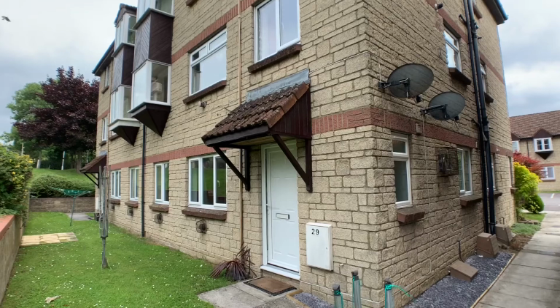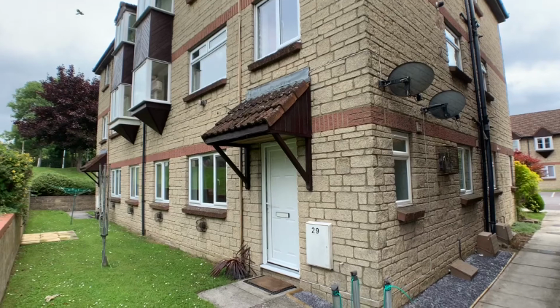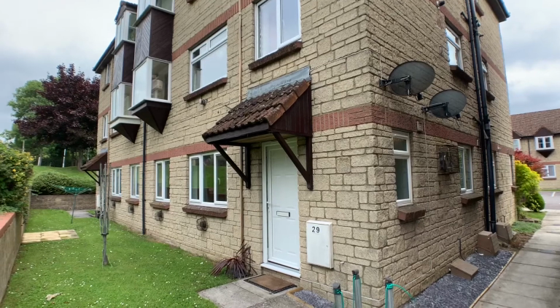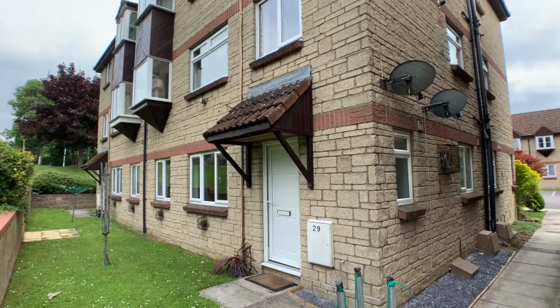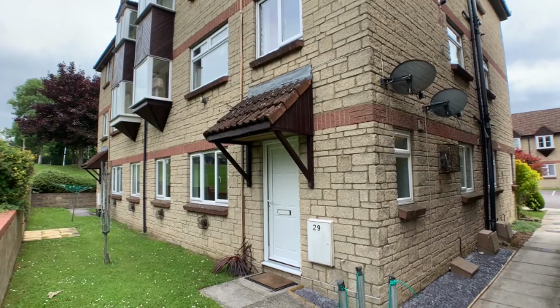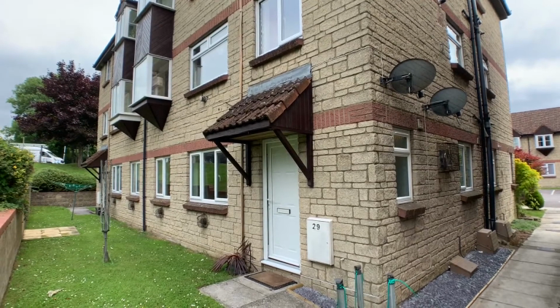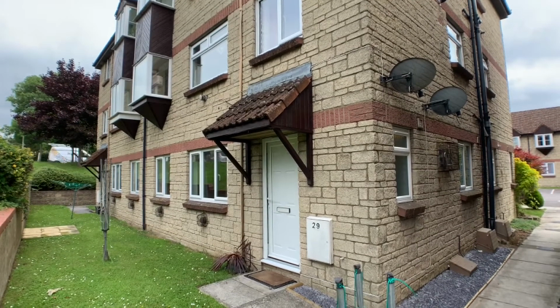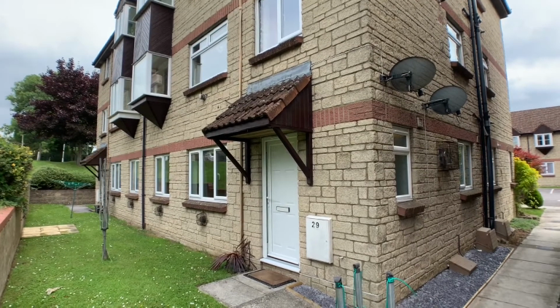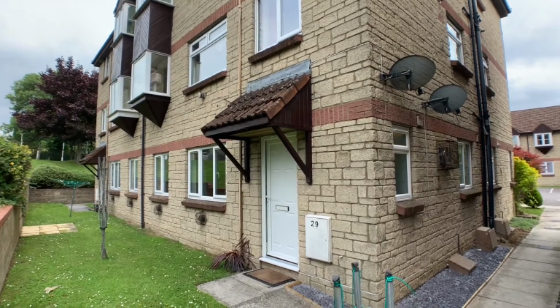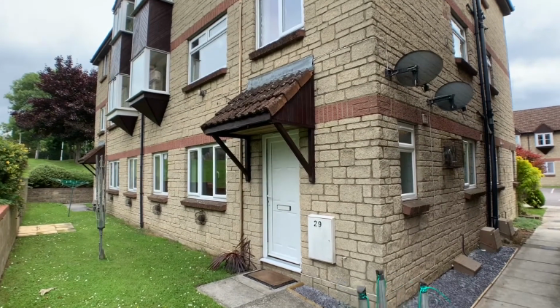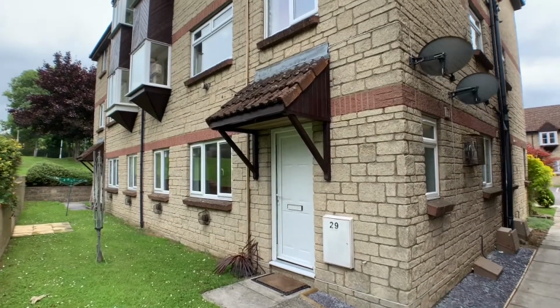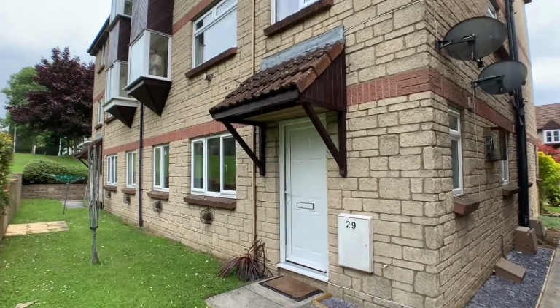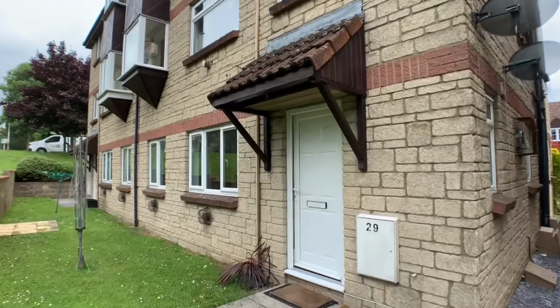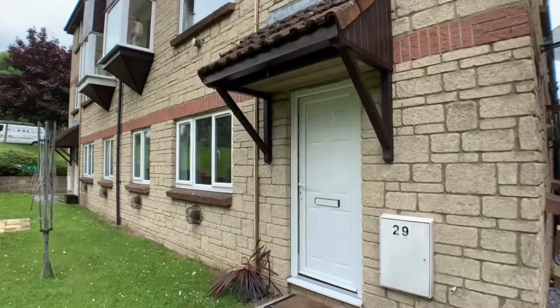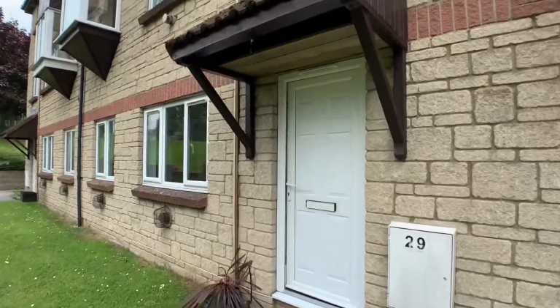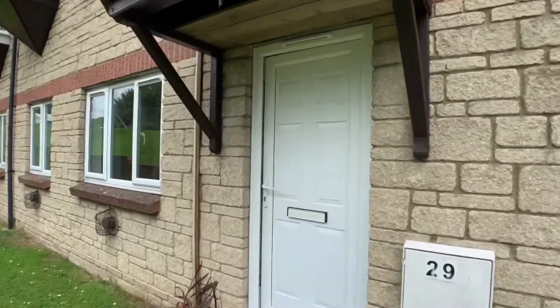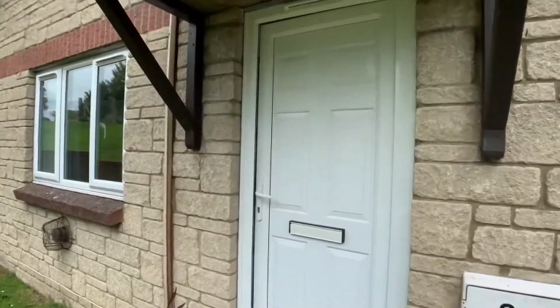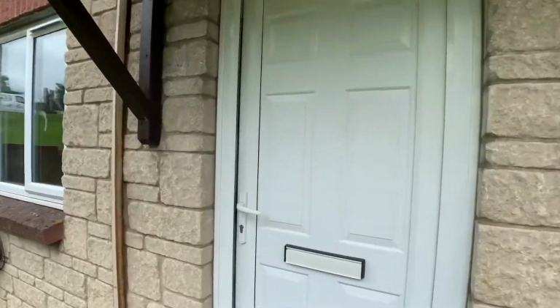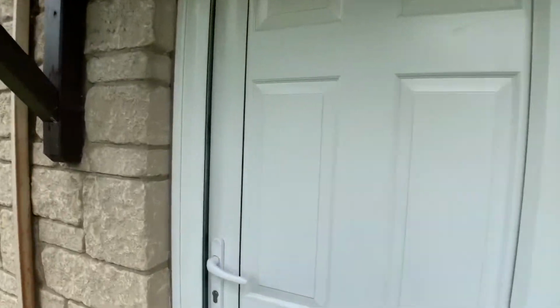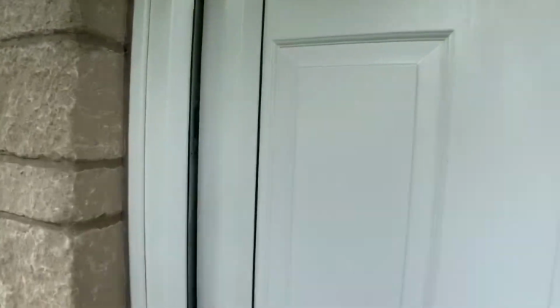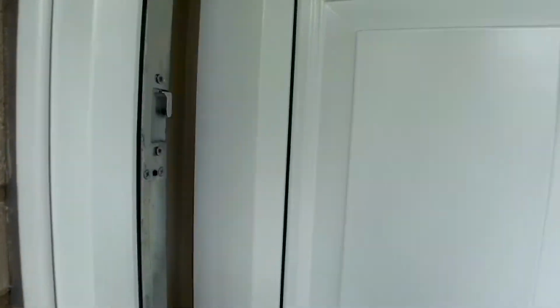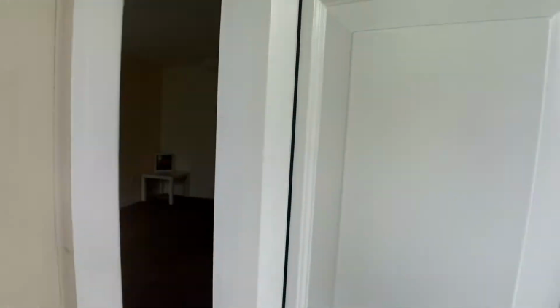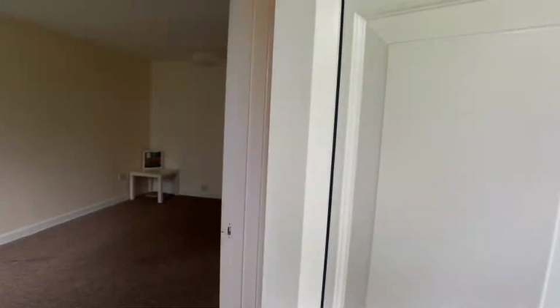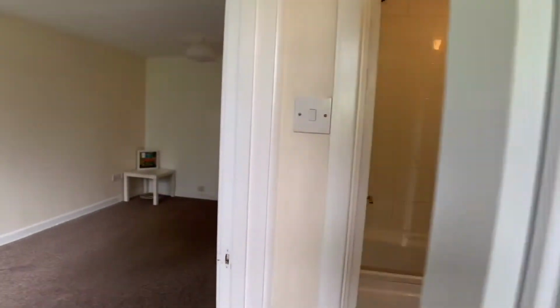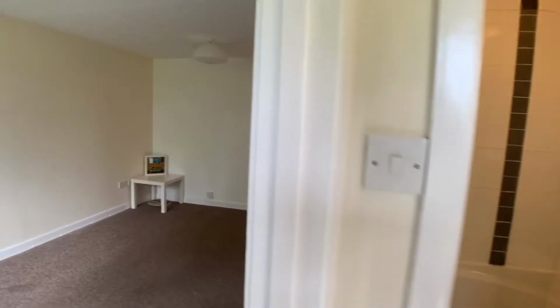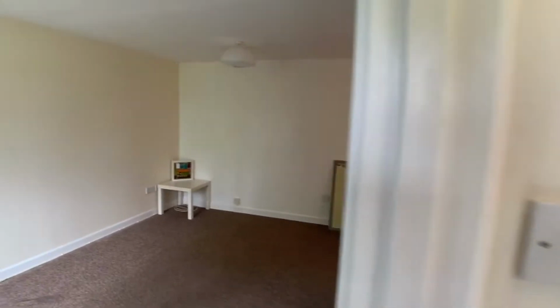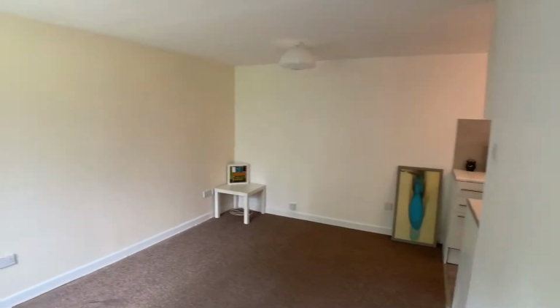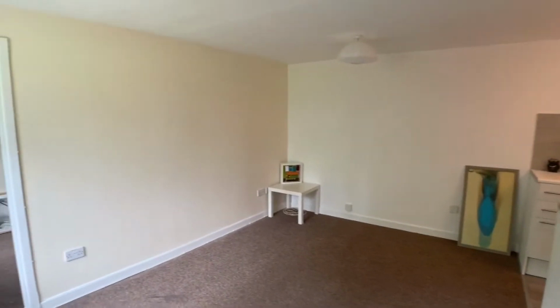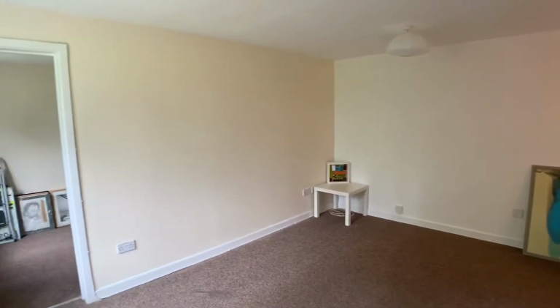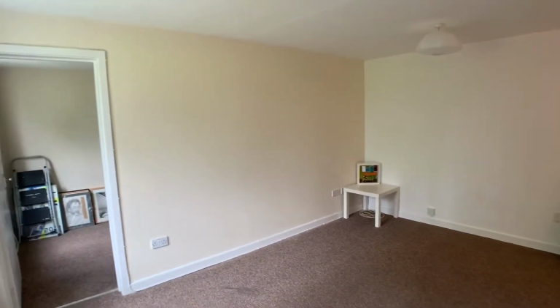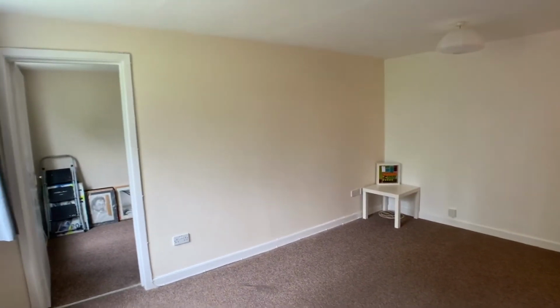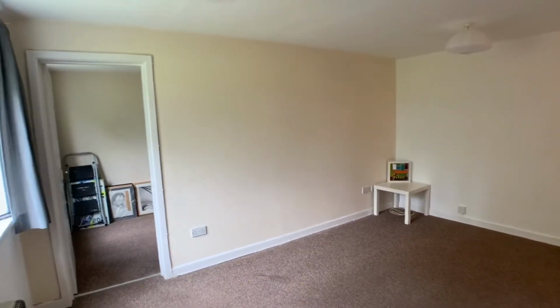Welcome to this Martin & Co video tour of this spacious one-bedroom ground floor apartment situated within the heart of Warminster. The property comes to the market in fantastic condition with allocated parking and the added benefit of no onward chain. Let's go and have a look around together today.